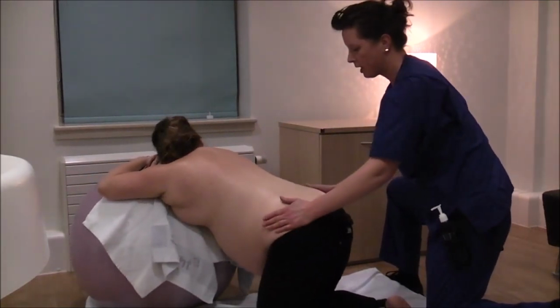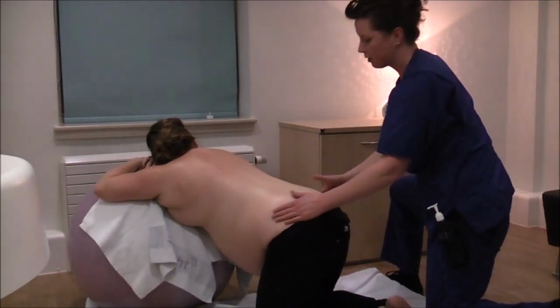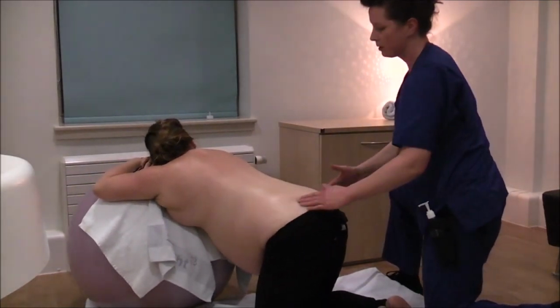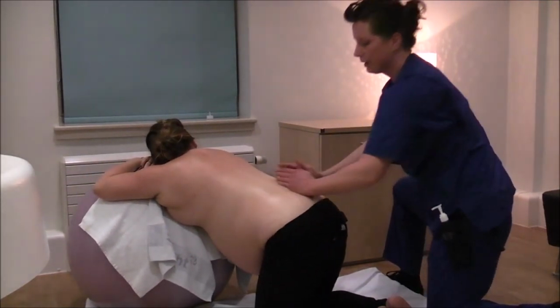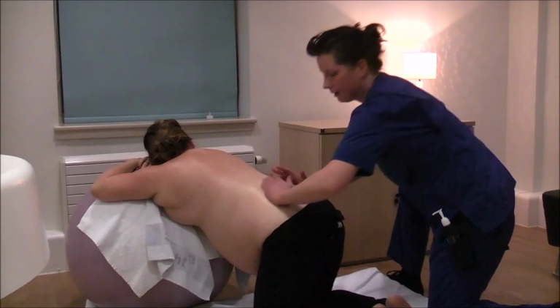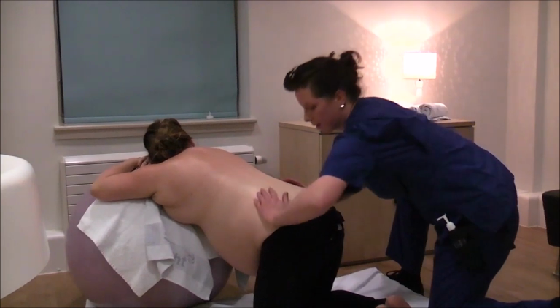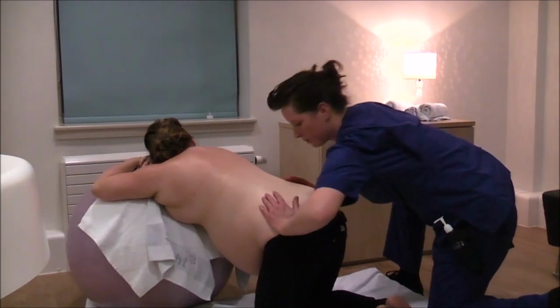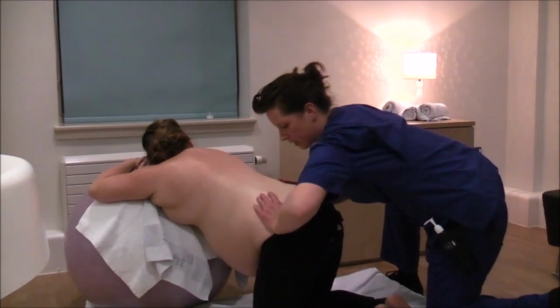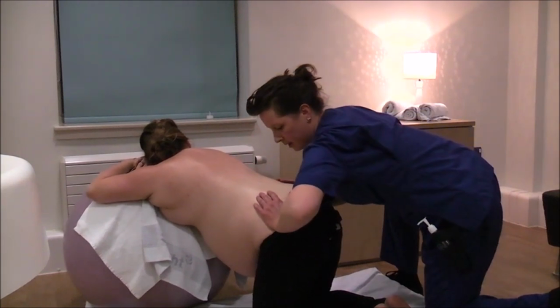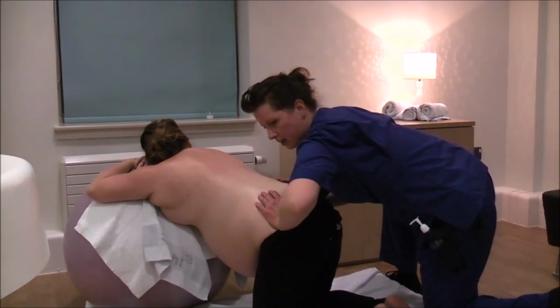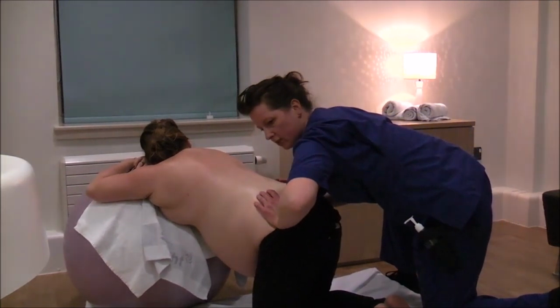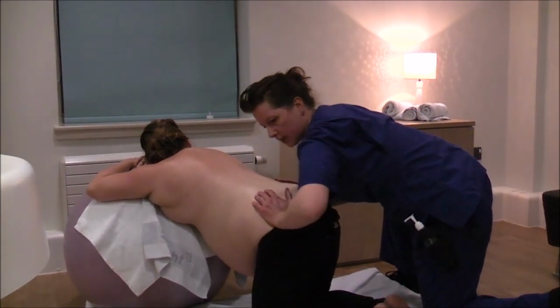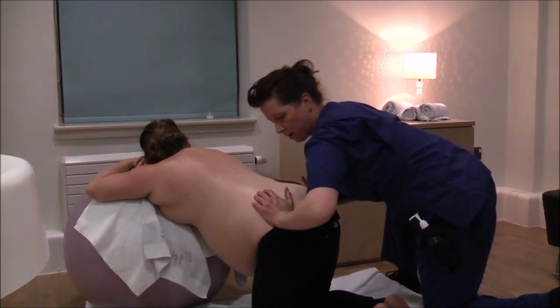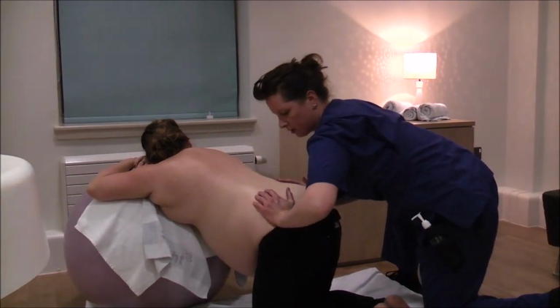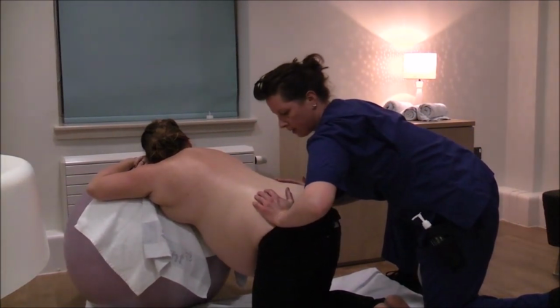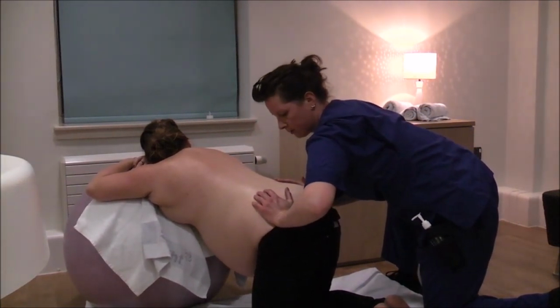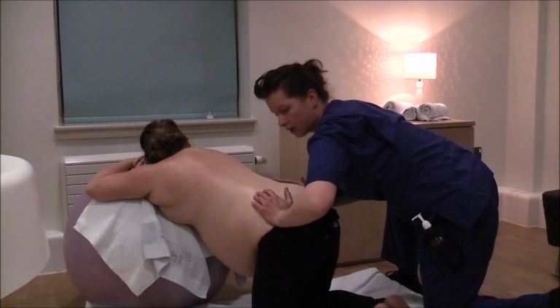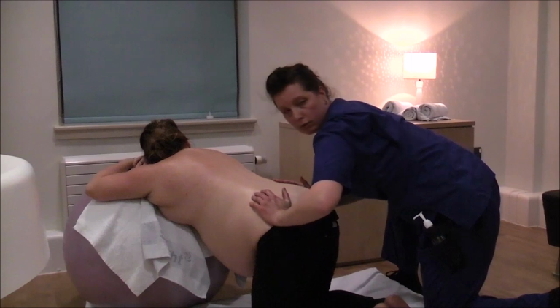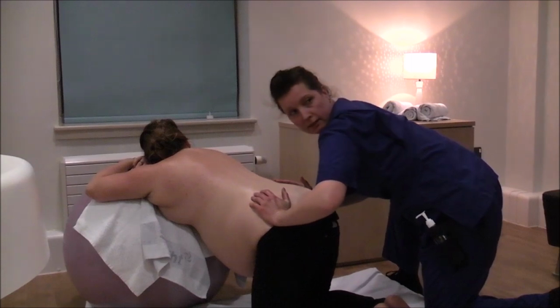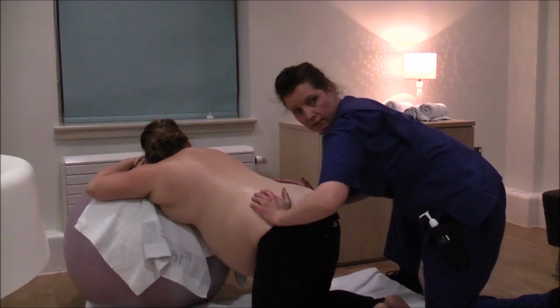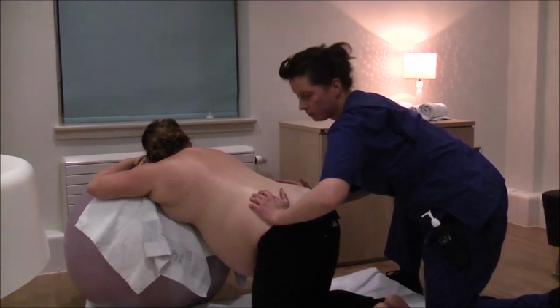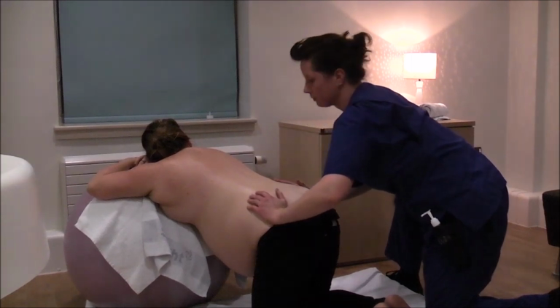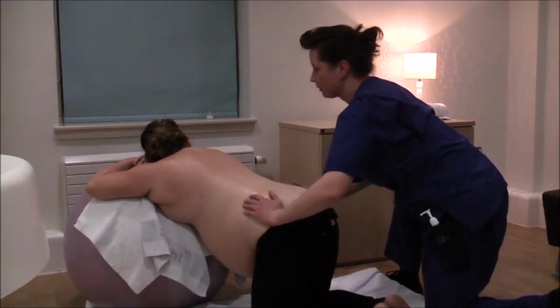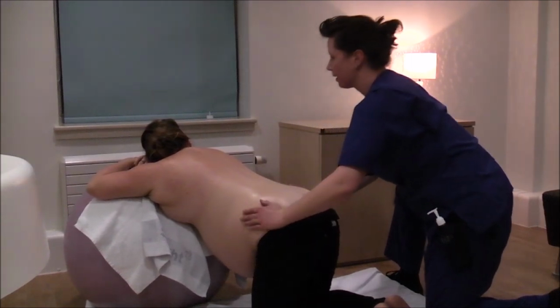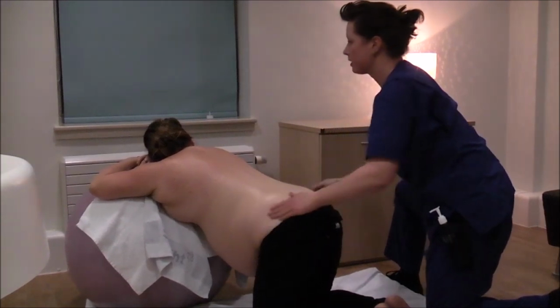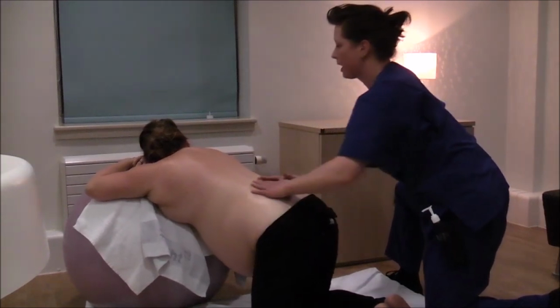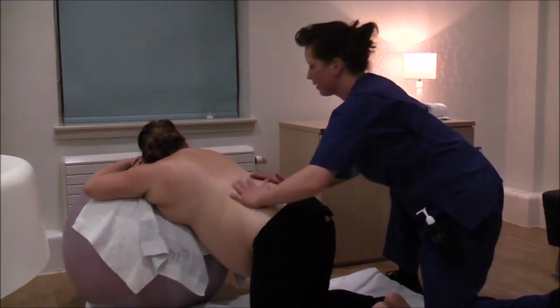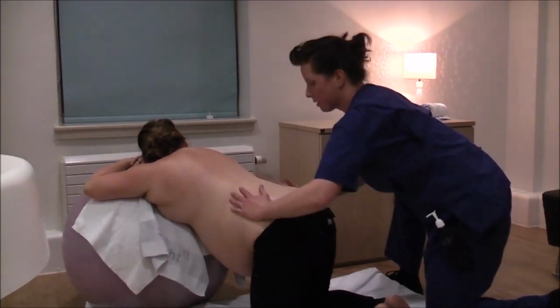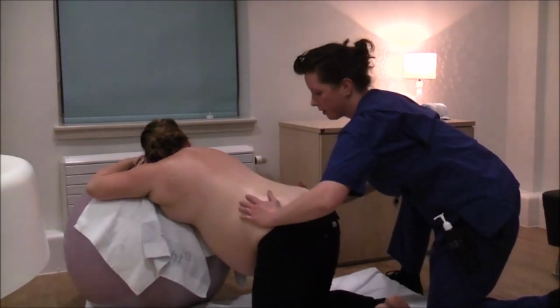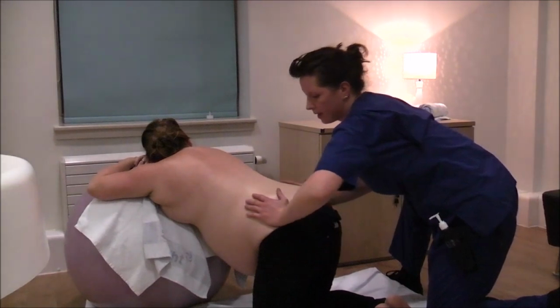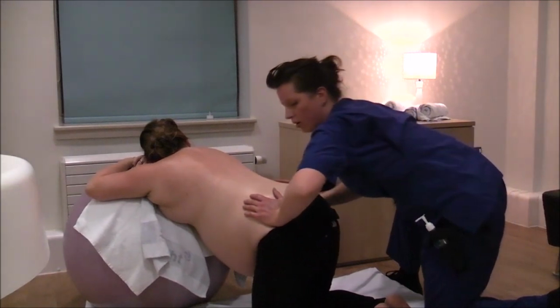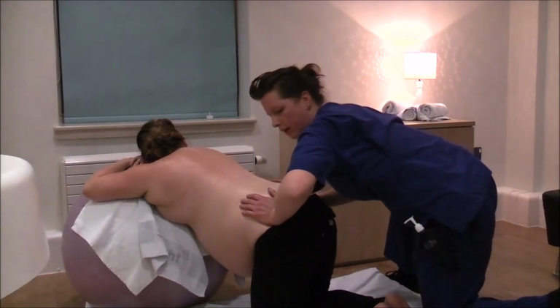Deep hip squeezes like this effectively relieve back pressure. Work with nice long out breaths — relax and breathe.